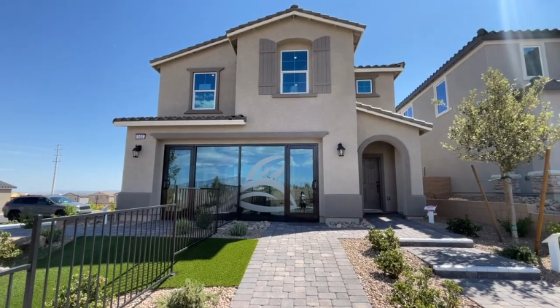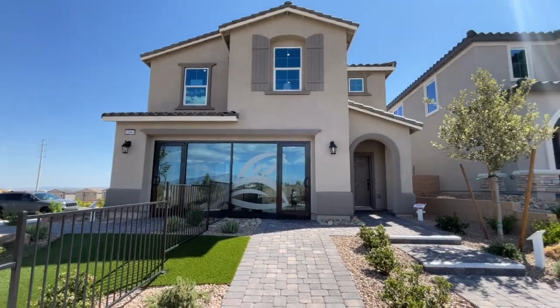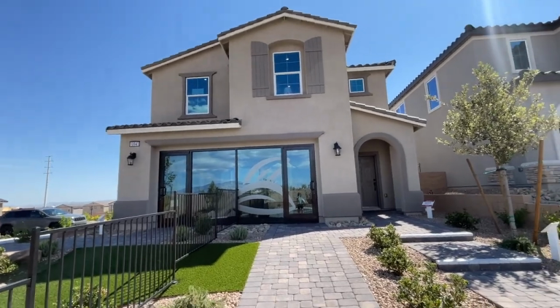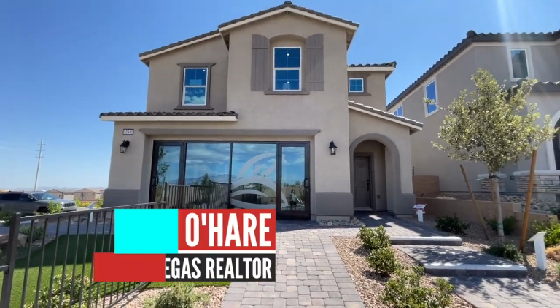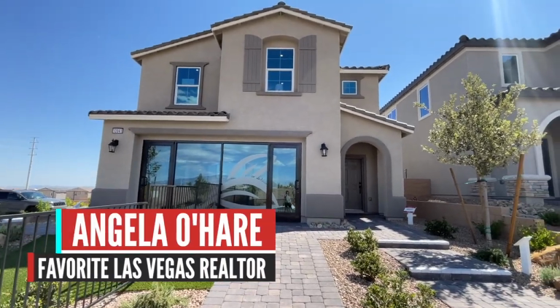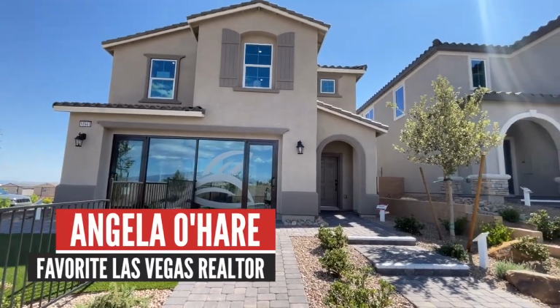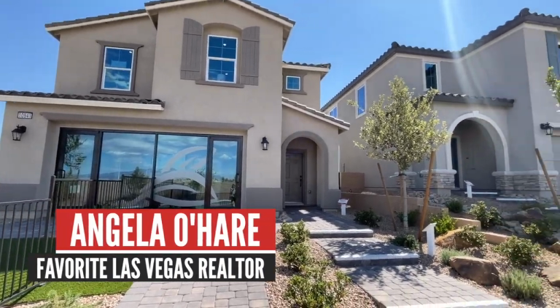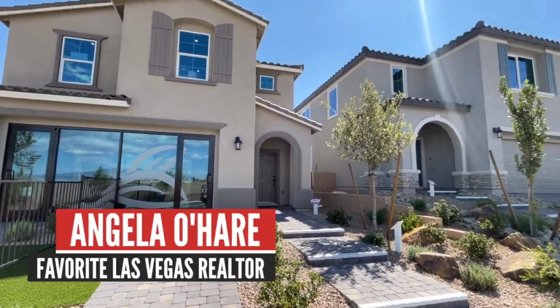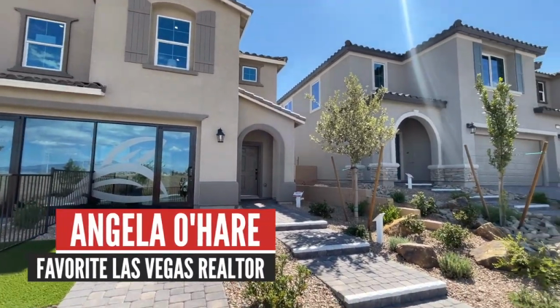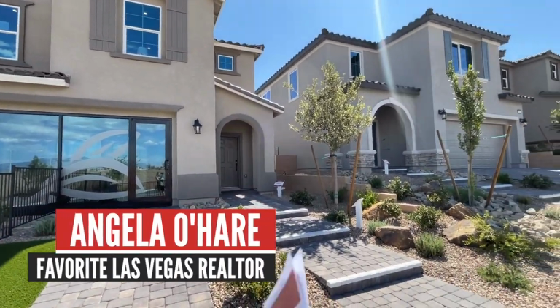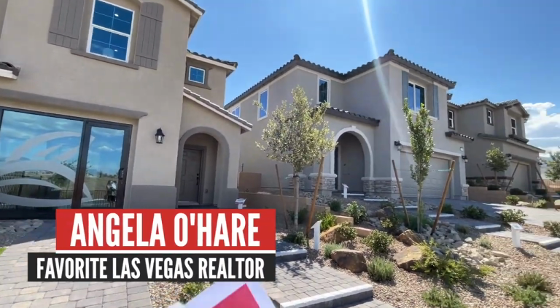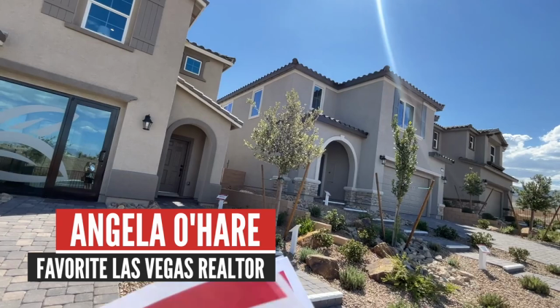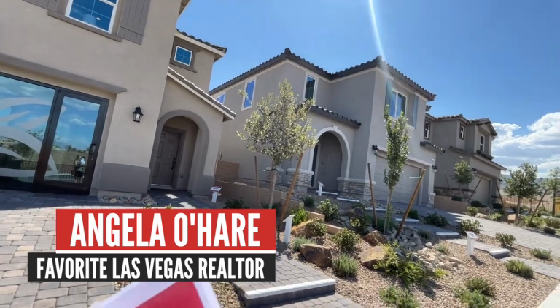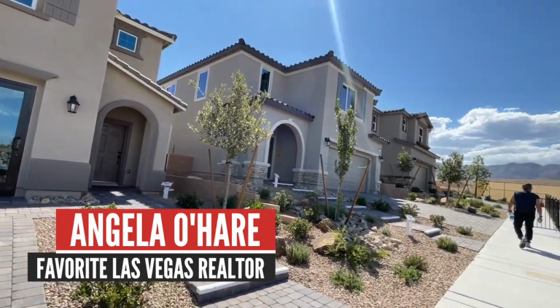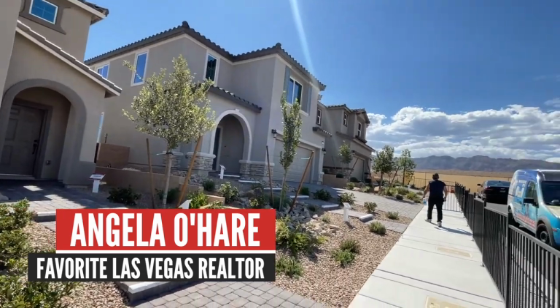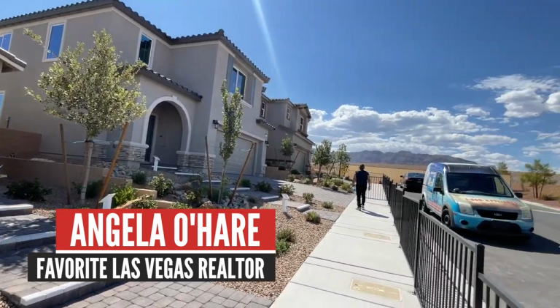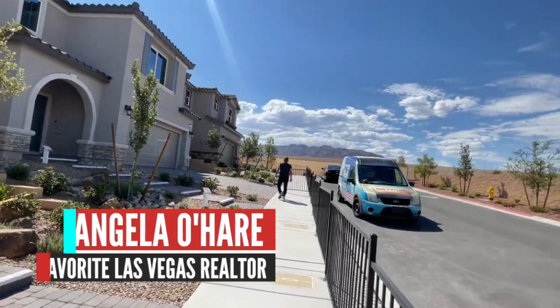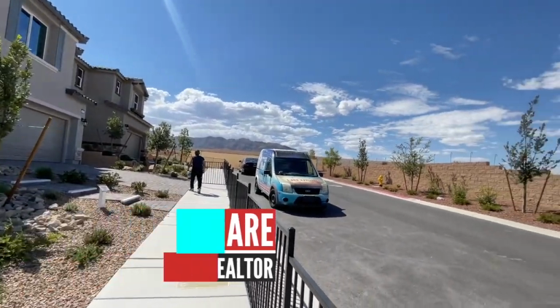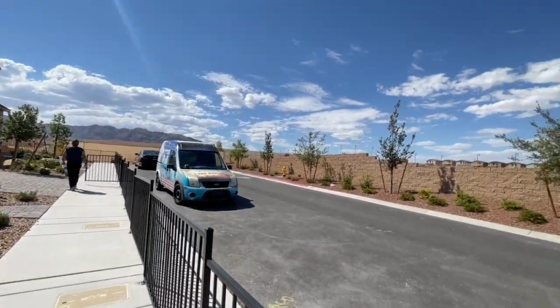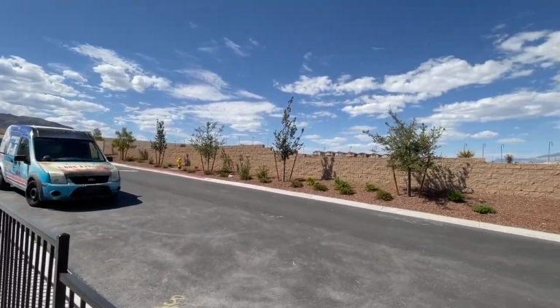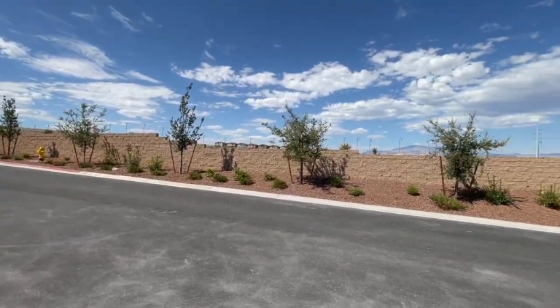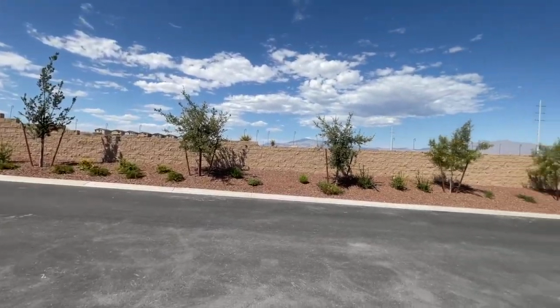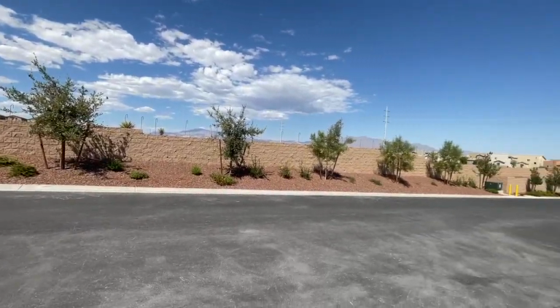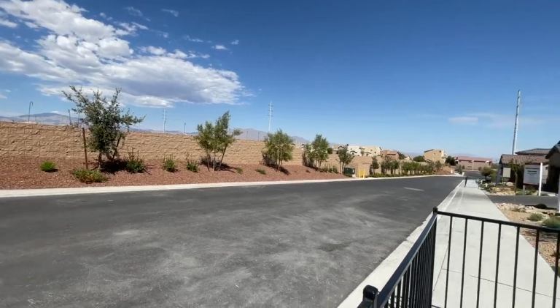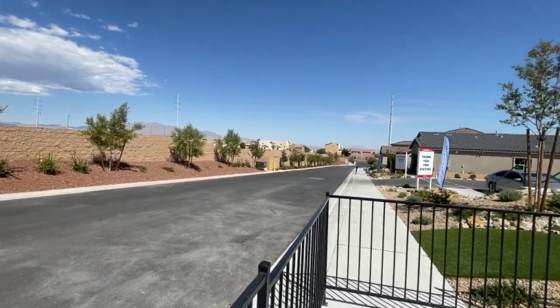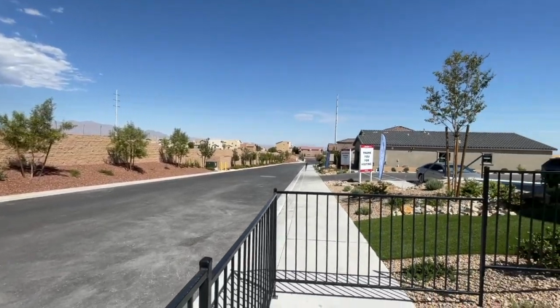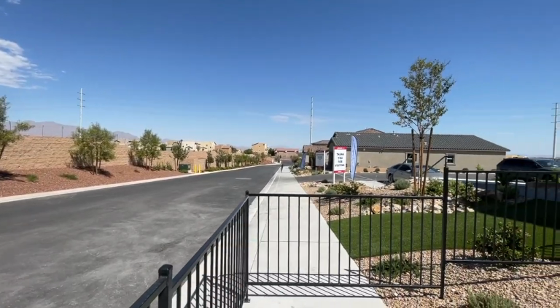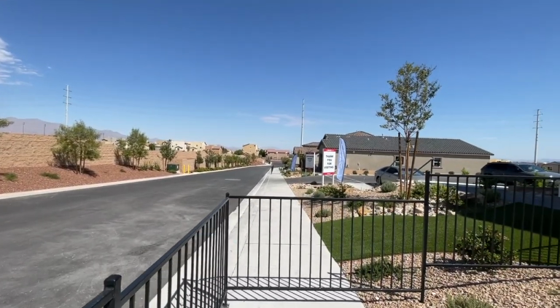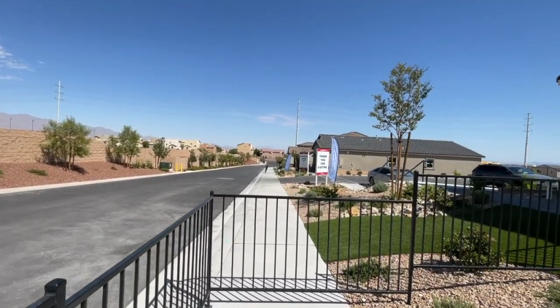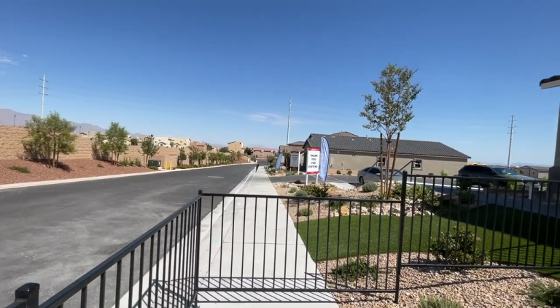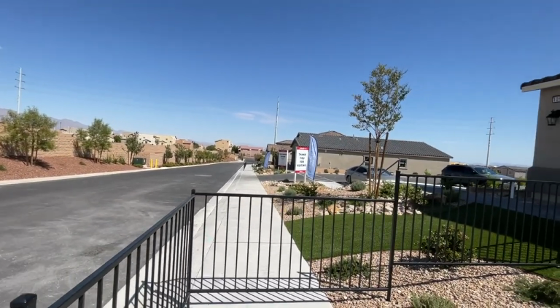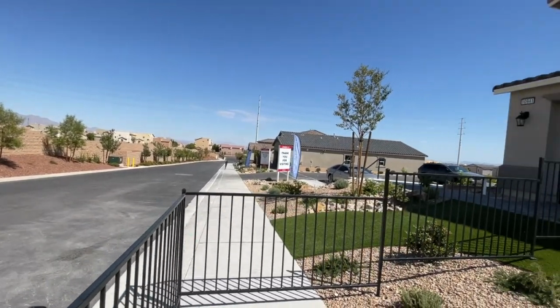Hey everyone, Angela O'Hare here, your favorite Las Vegas realtor, and I am doing another model home tour. I'm over here in the new master plan community called Sky Hills.